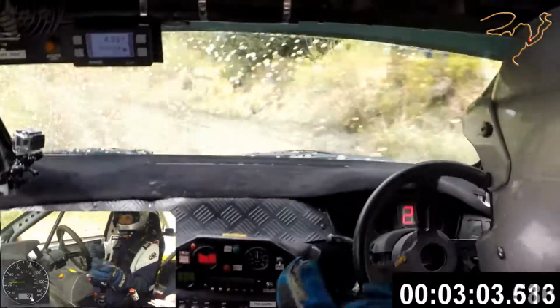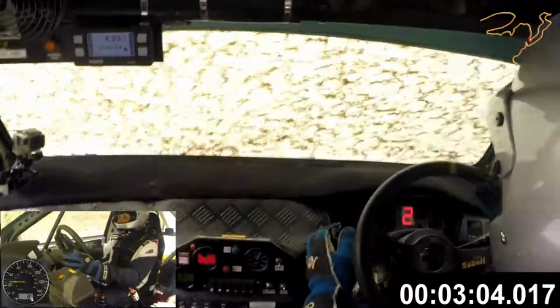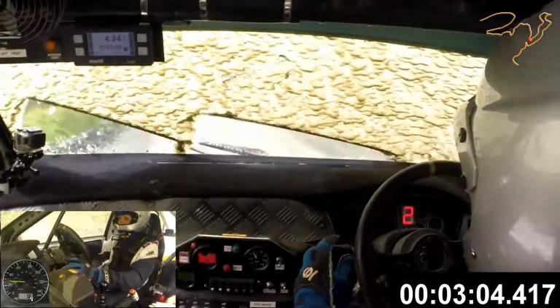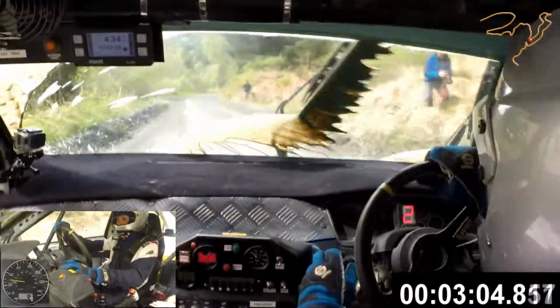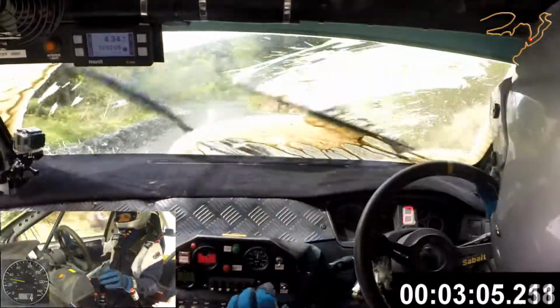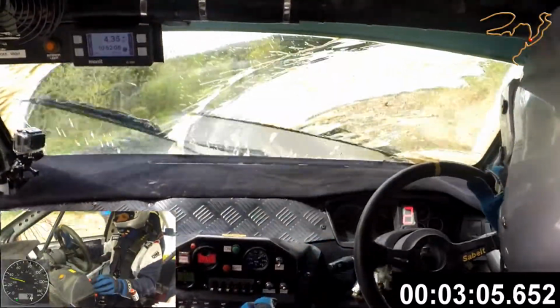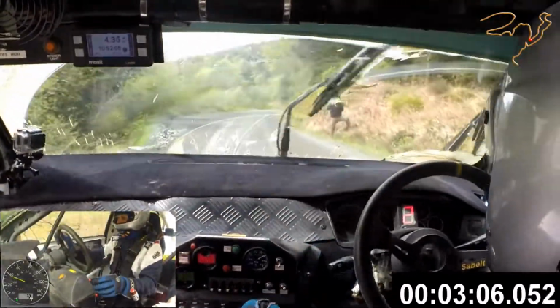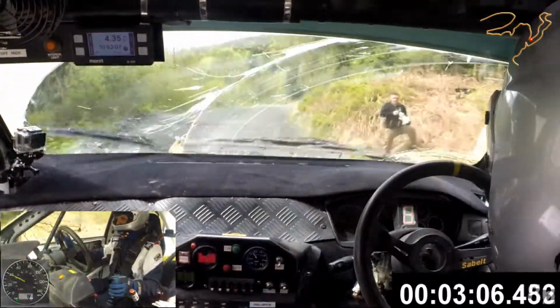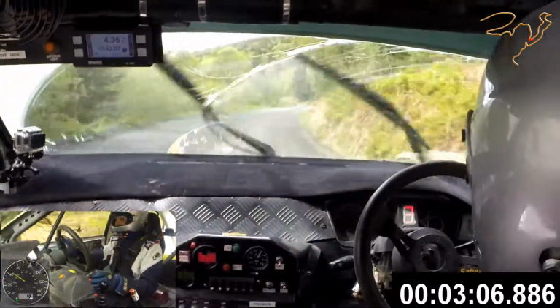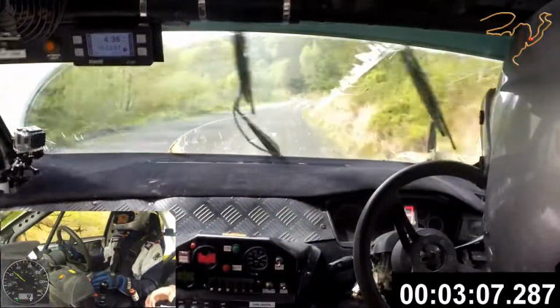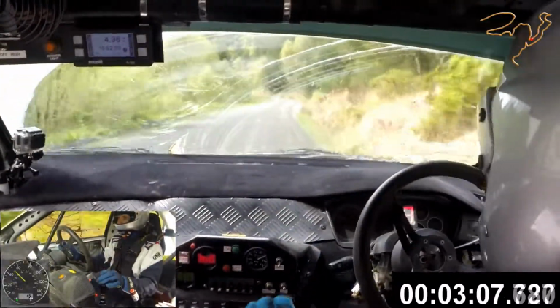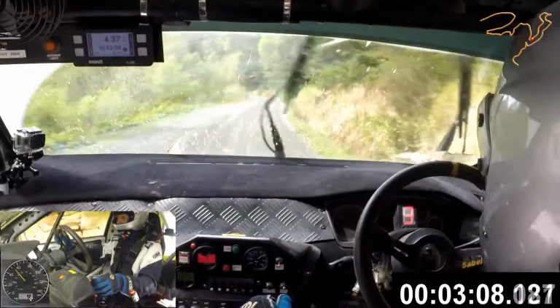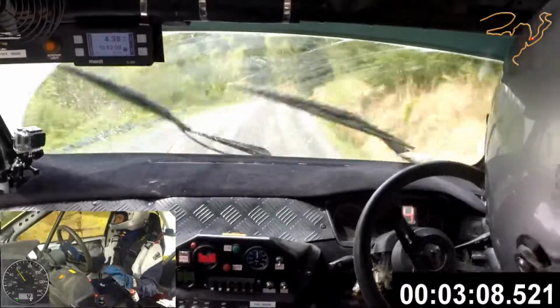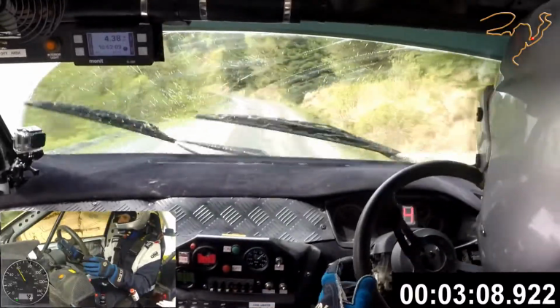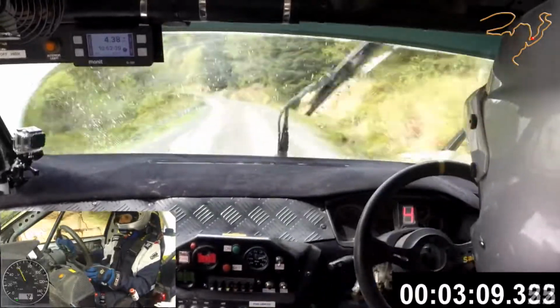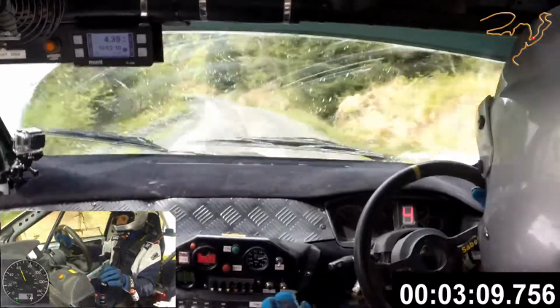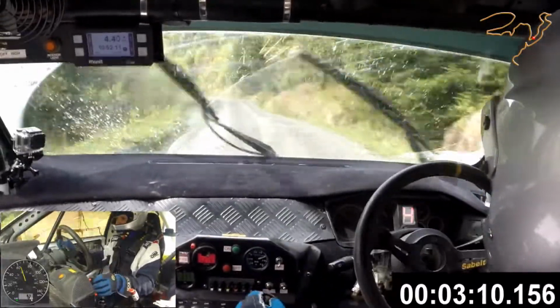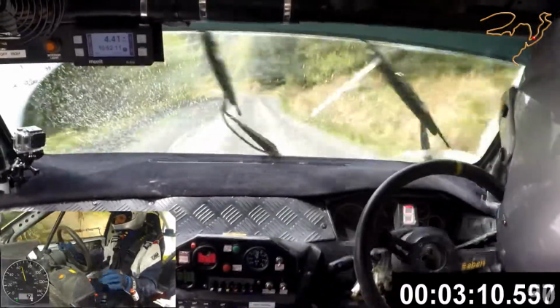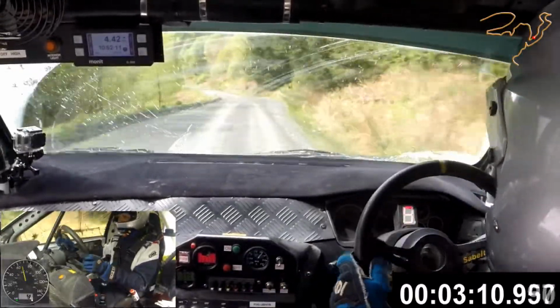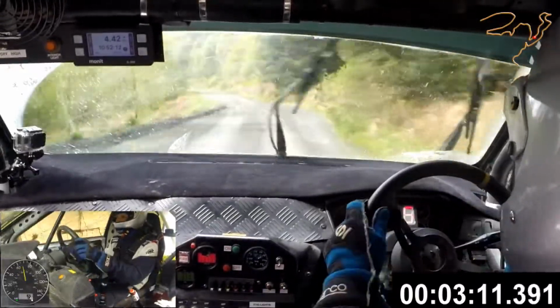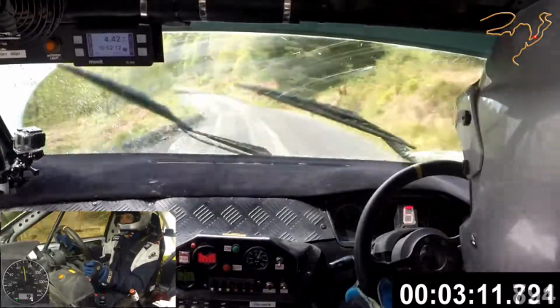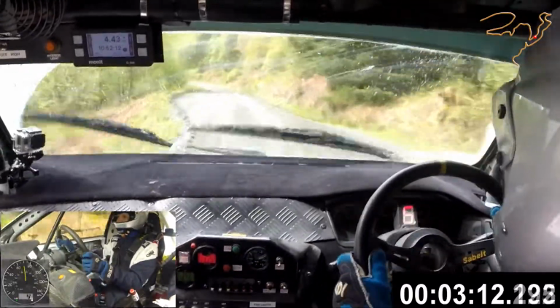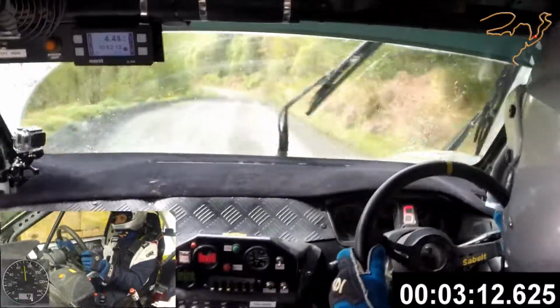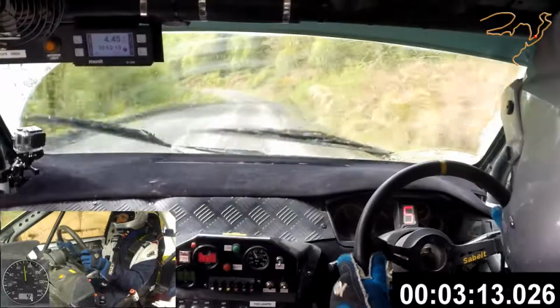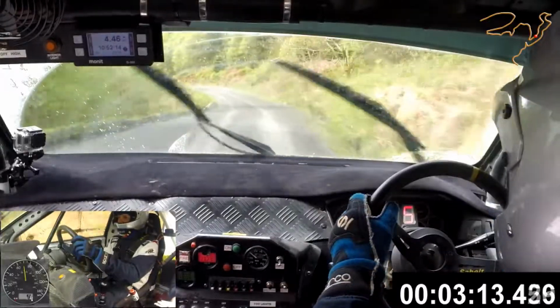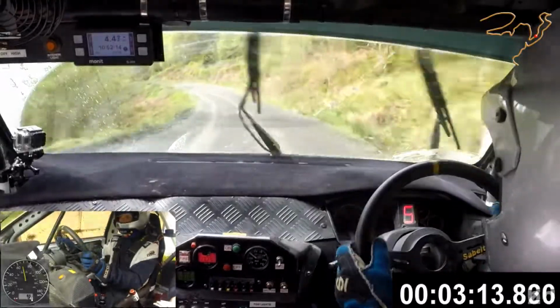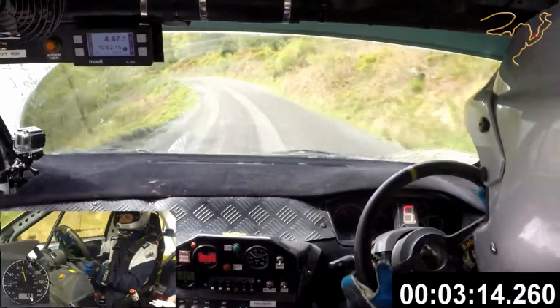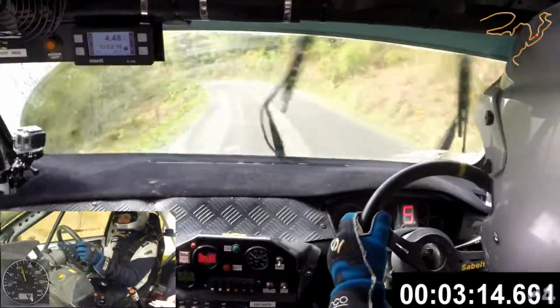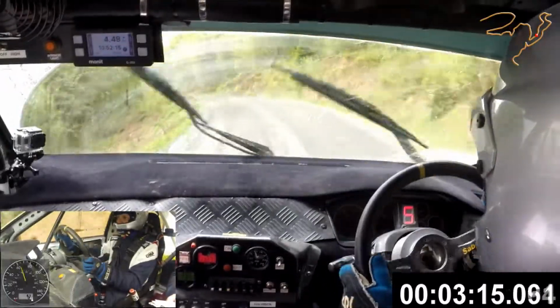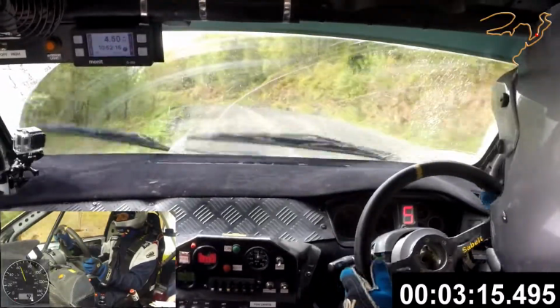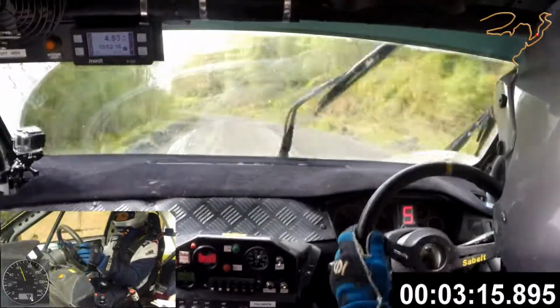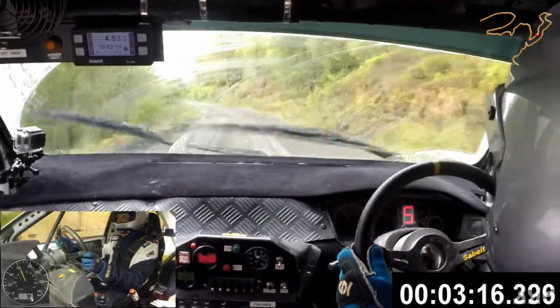Whee! Can't see a thing. Easy right, 40, easy left, fast left. Half long. Fast medium left, half long. Opens. 130.